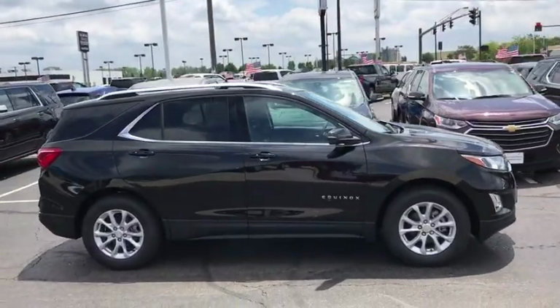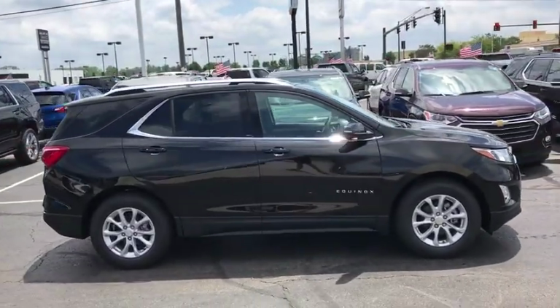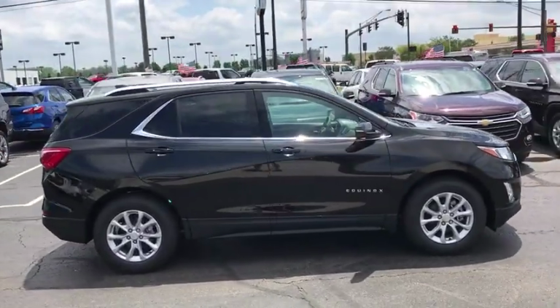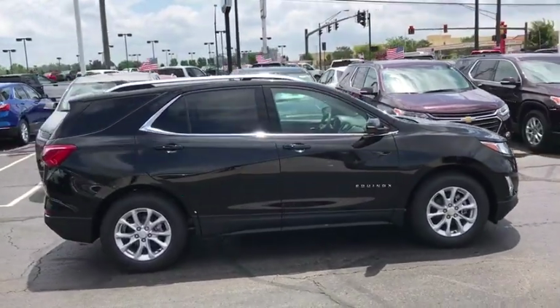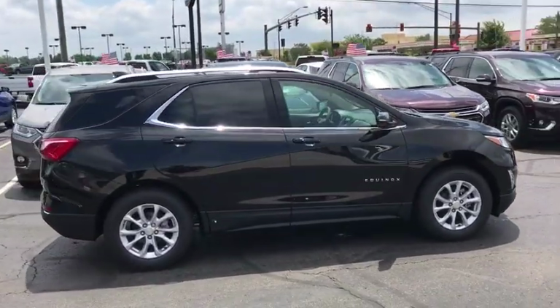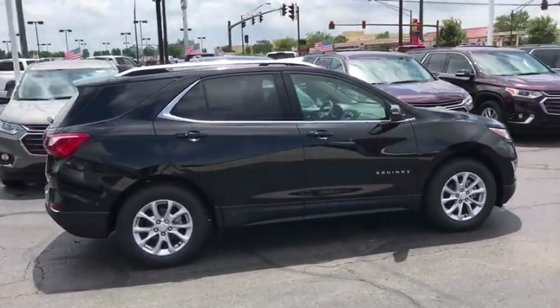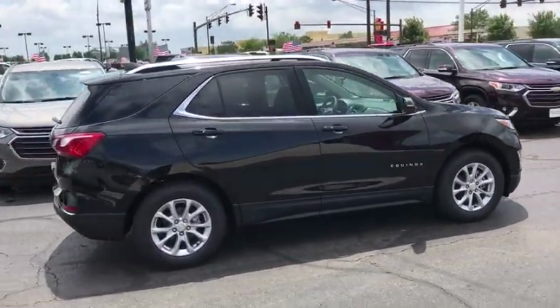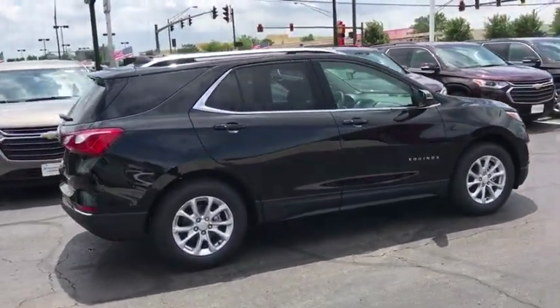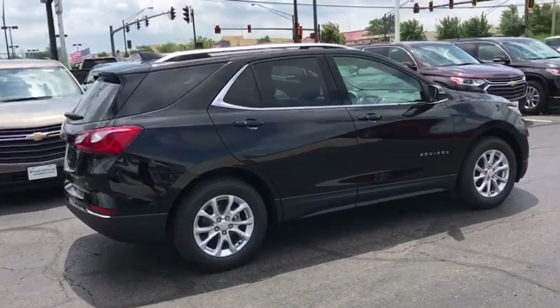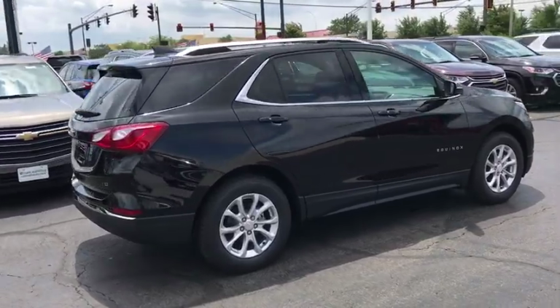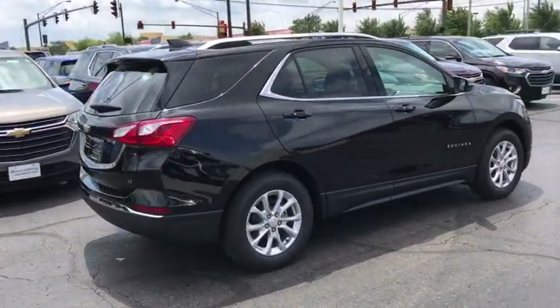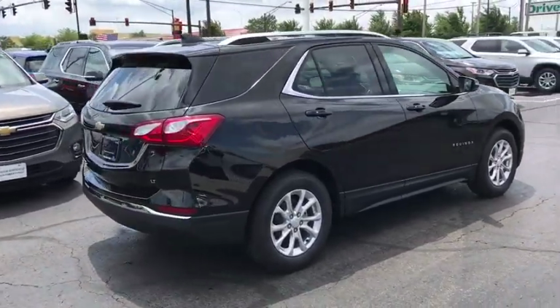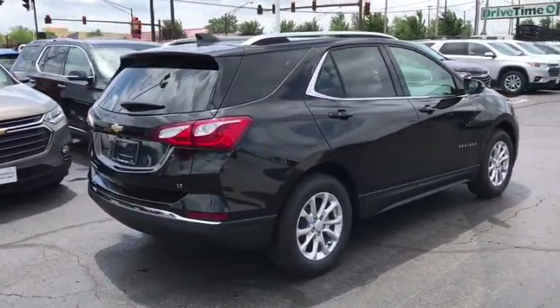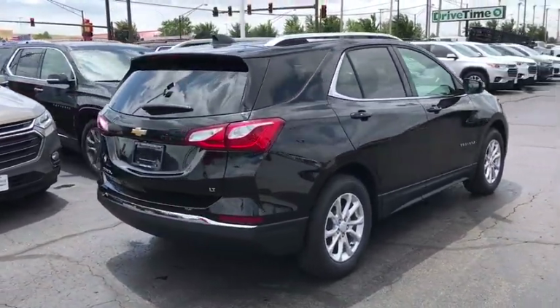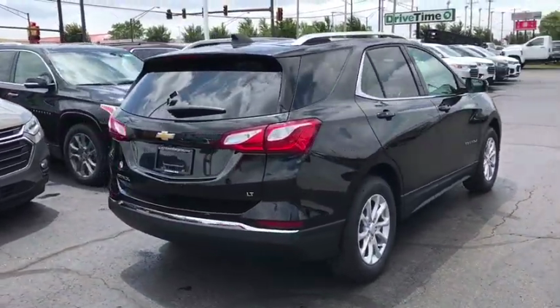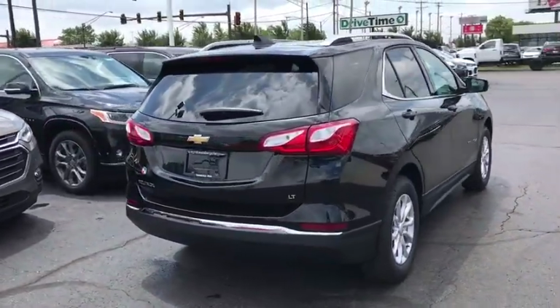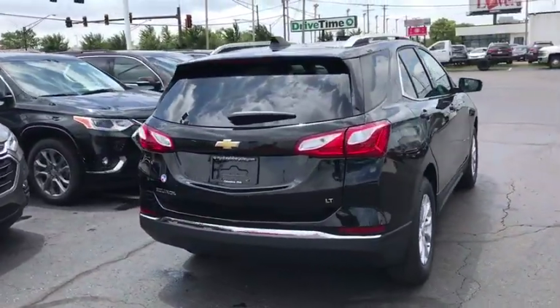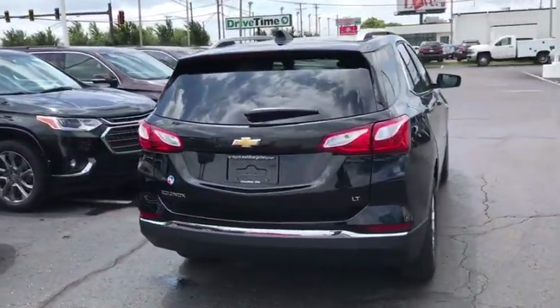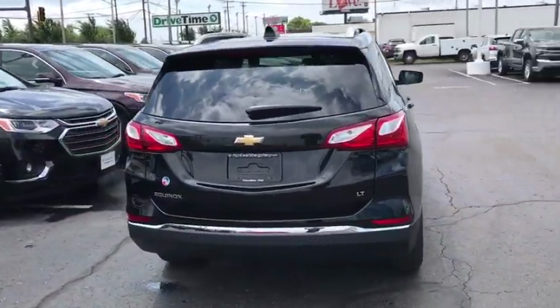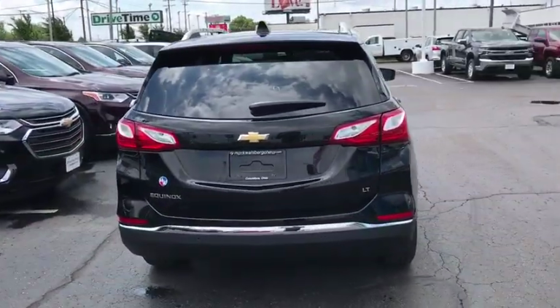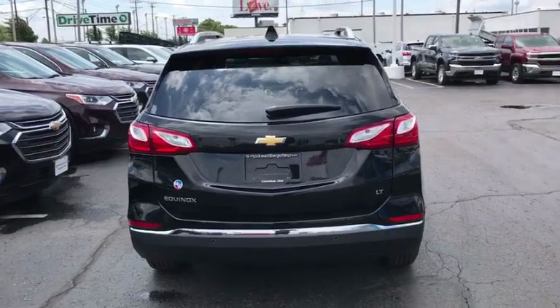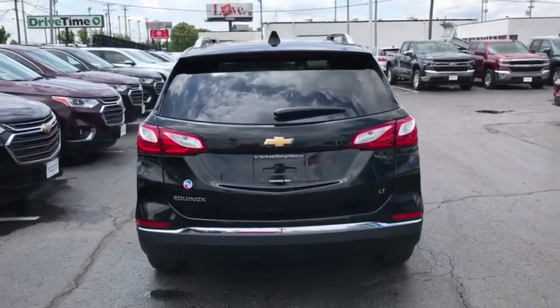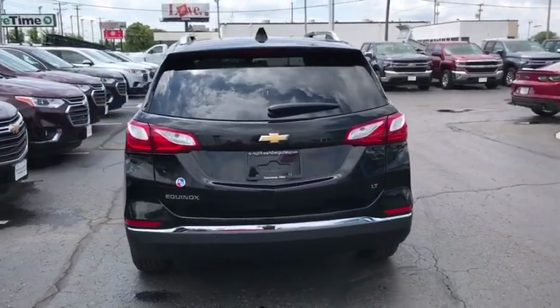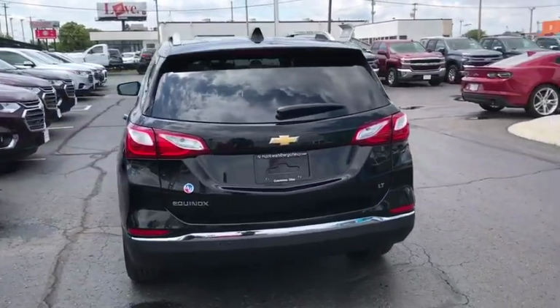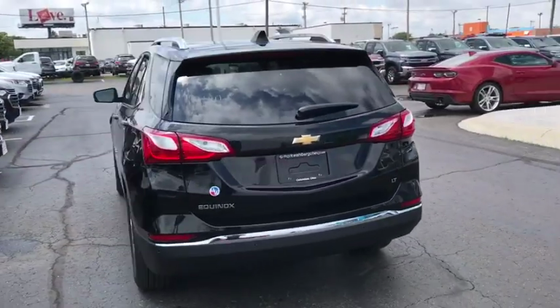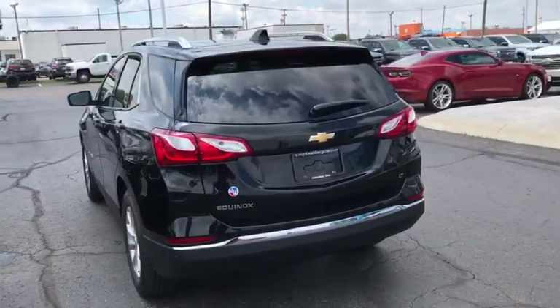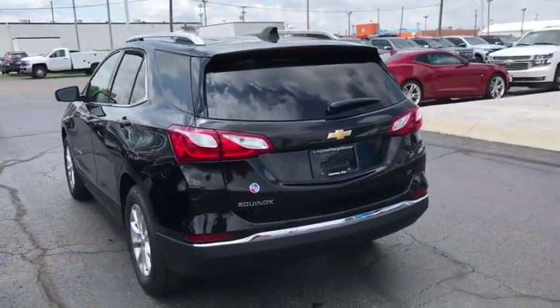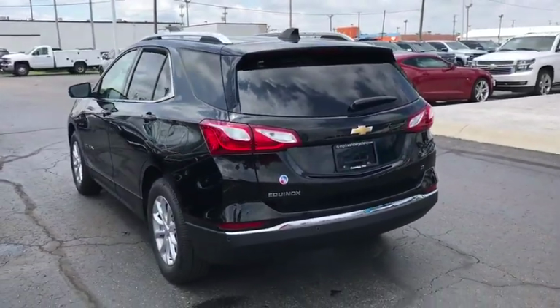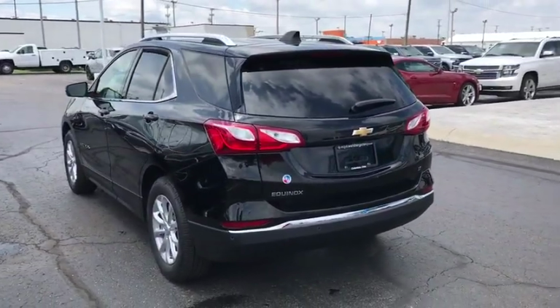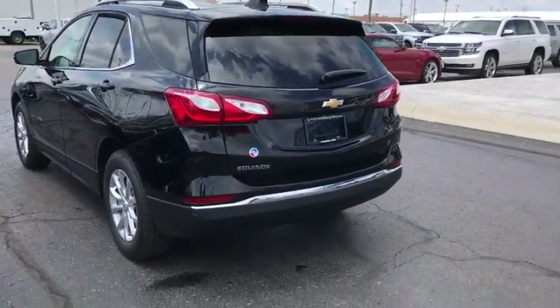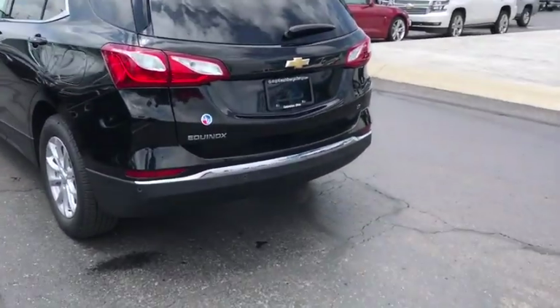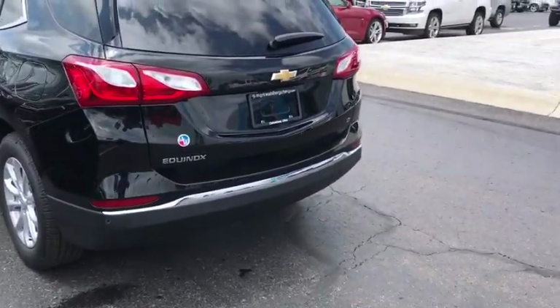Traction control, remote engine start, power sunroof, dual airbags, alloy wheels, power steering, four-wheel disc brakes, universal garage door opener, electronic stability control, heated front driver and passenger seat.